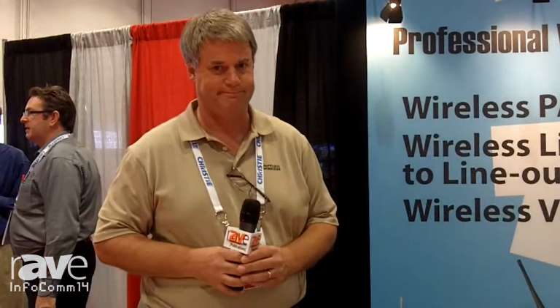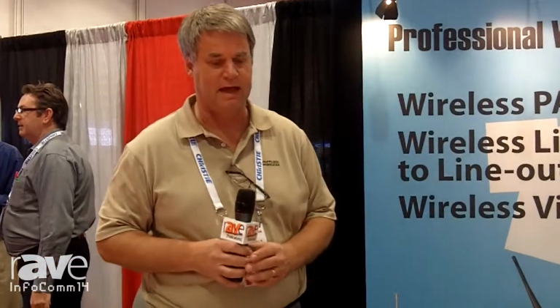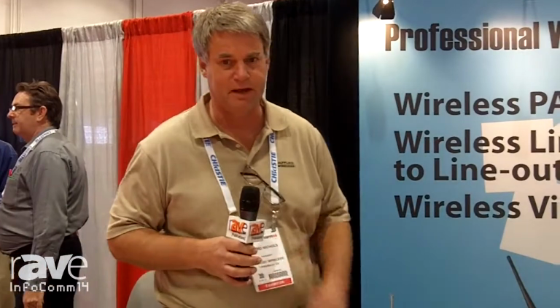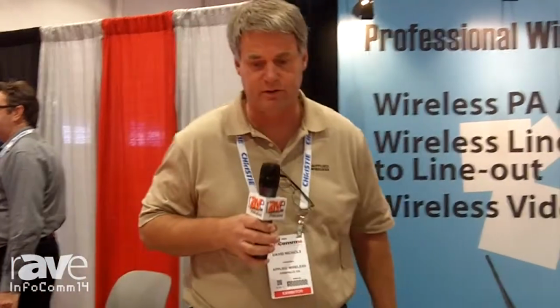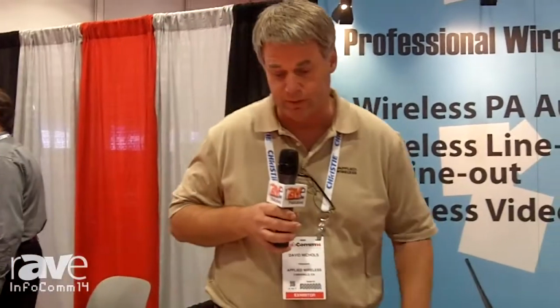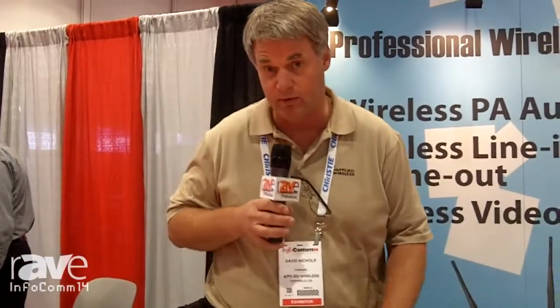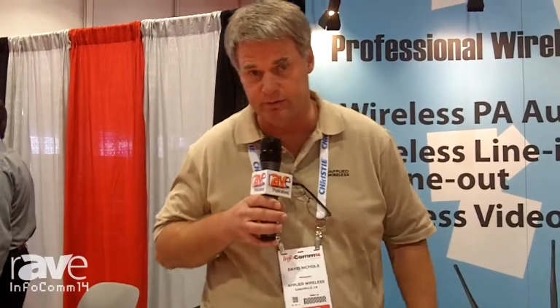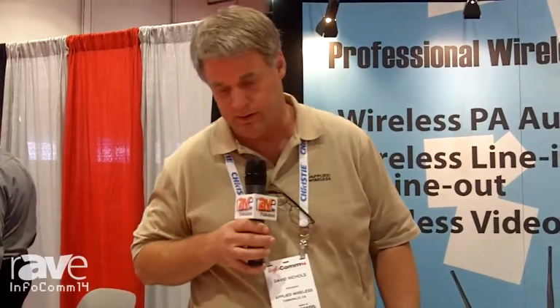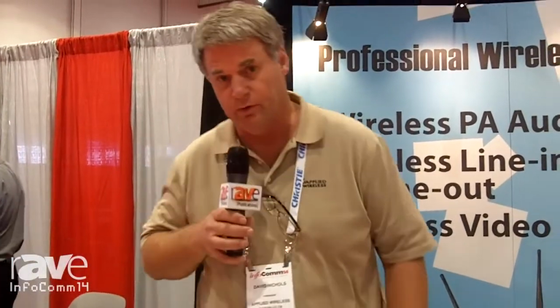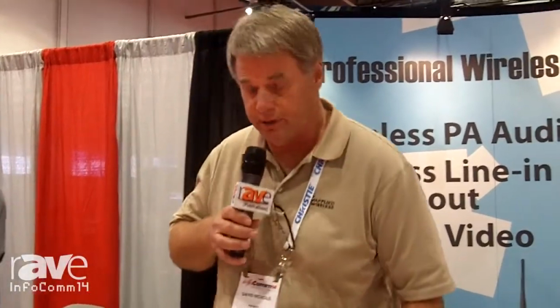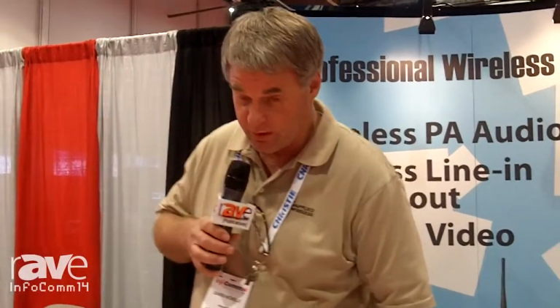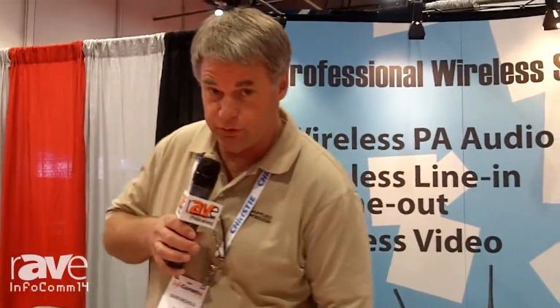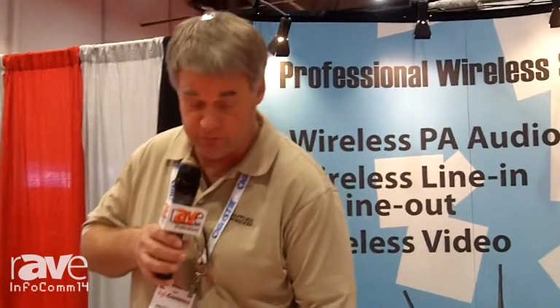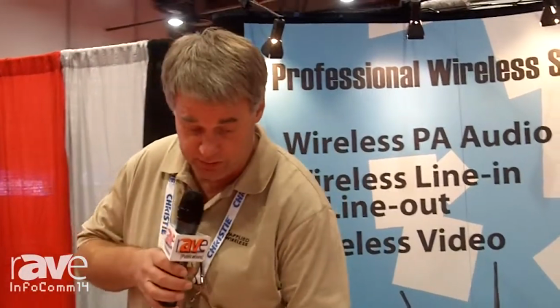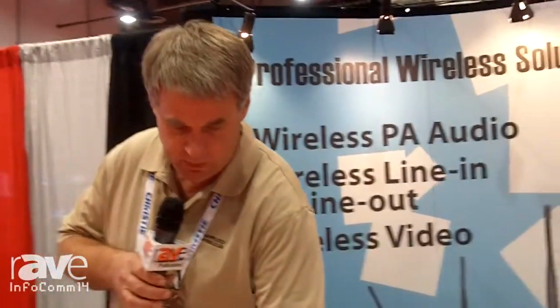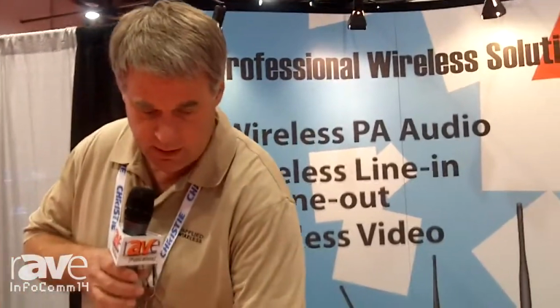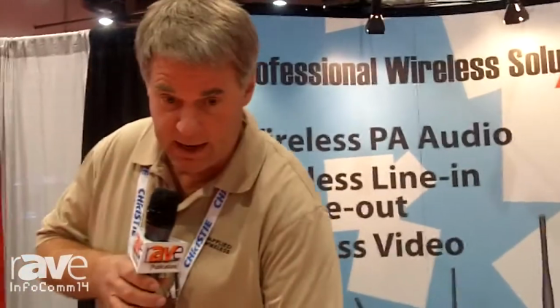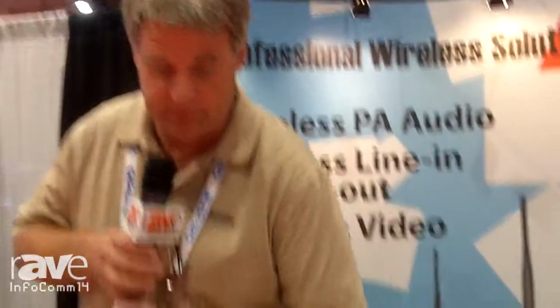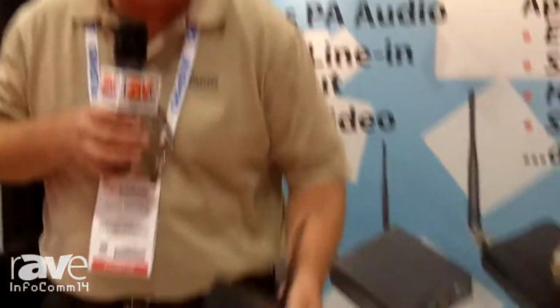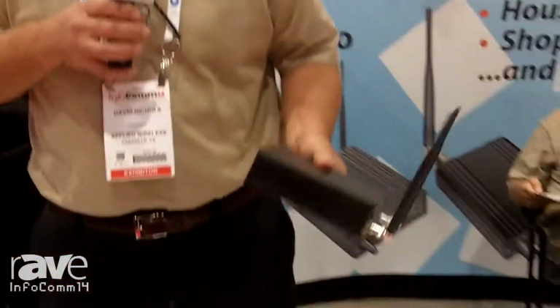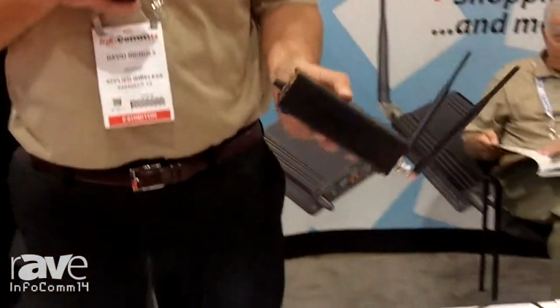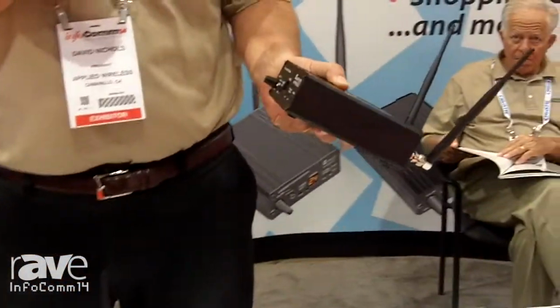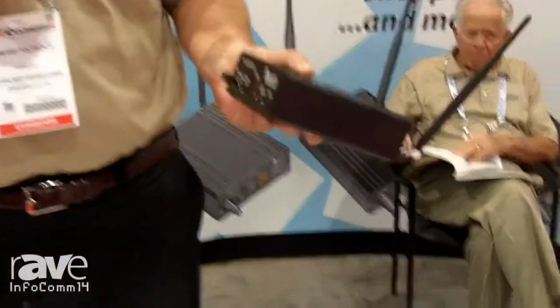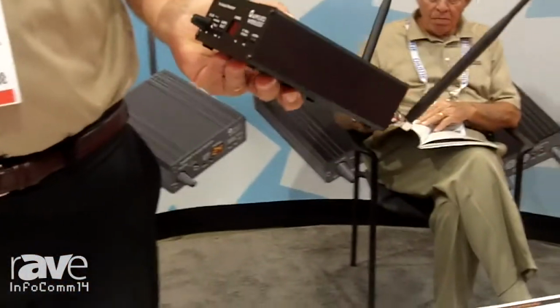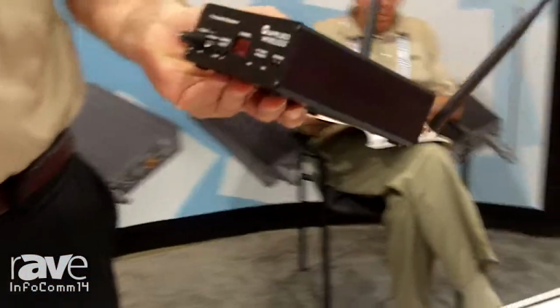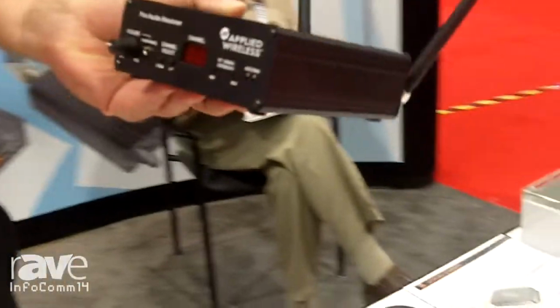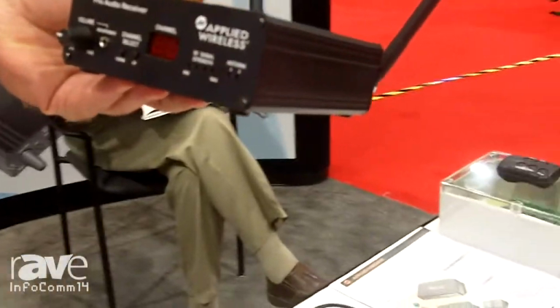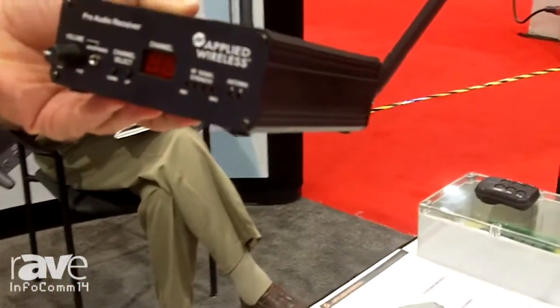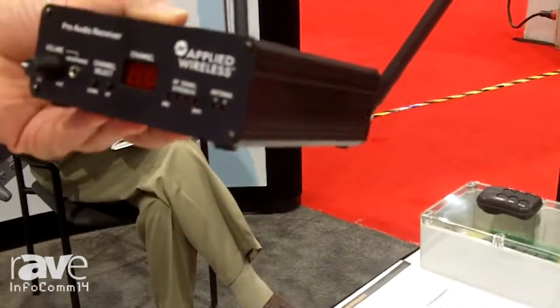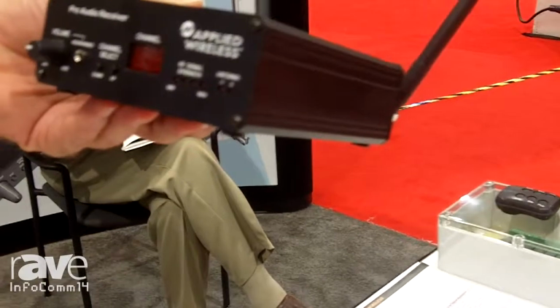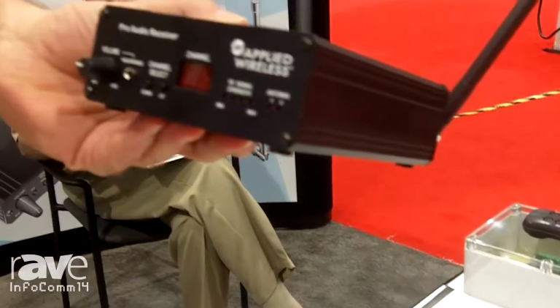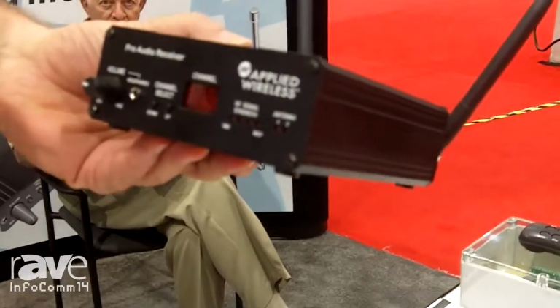Hi, I'm Dave Nichols with Applied Wireless. We're here at Infocom 2014, and I have here our PAR900 wireless receiver.